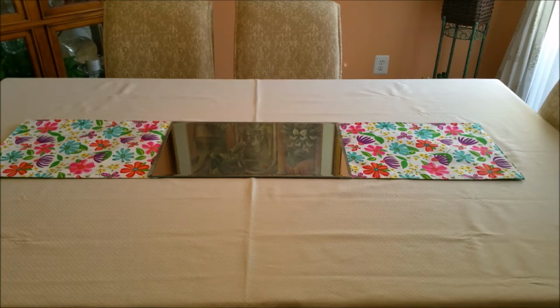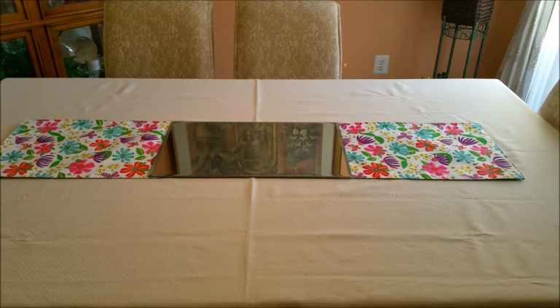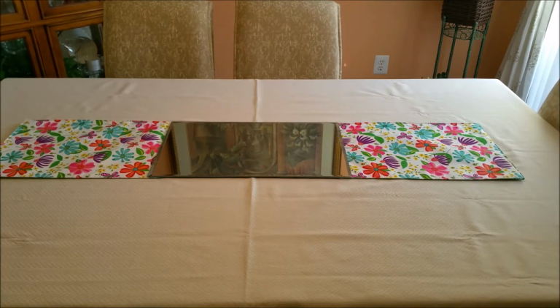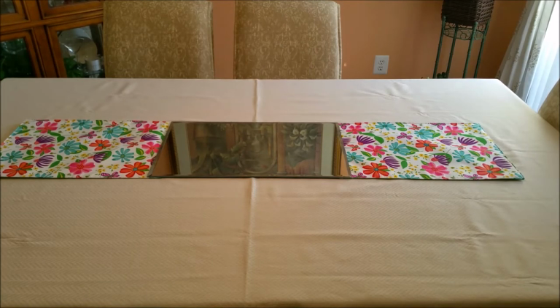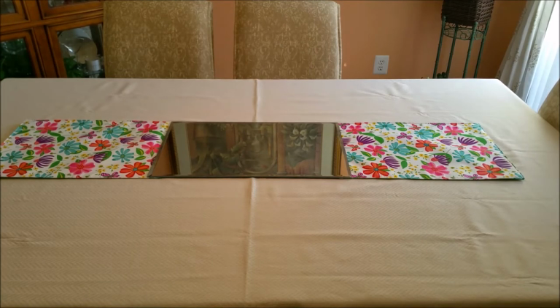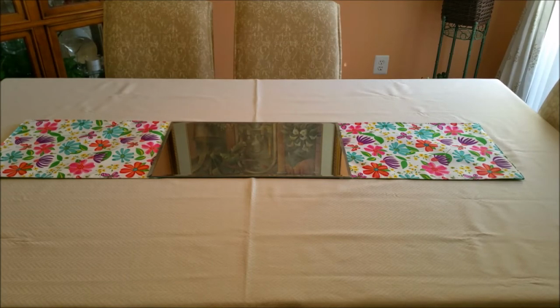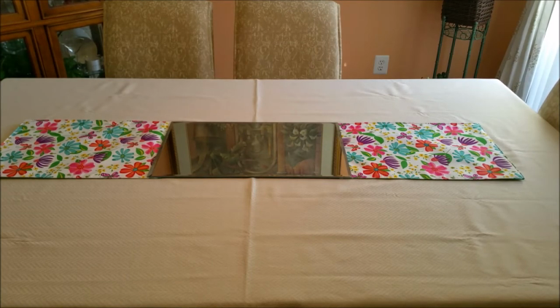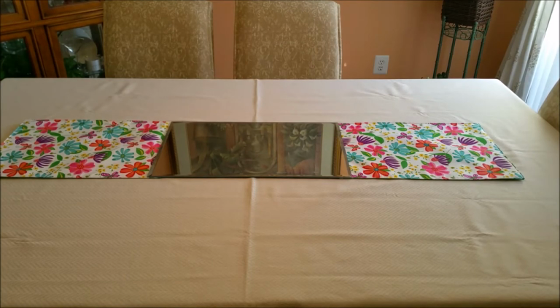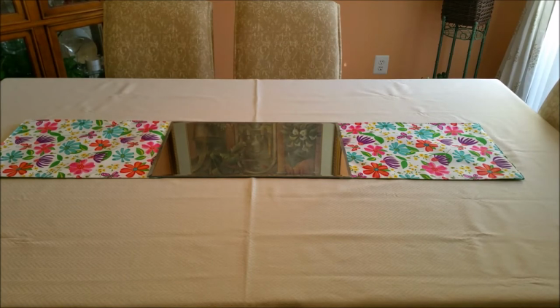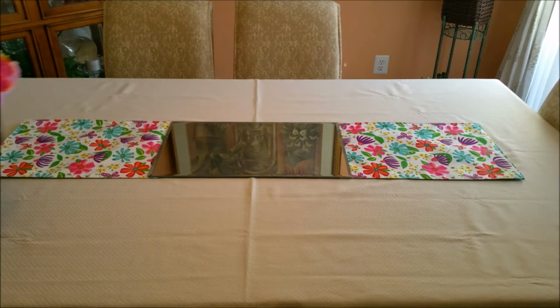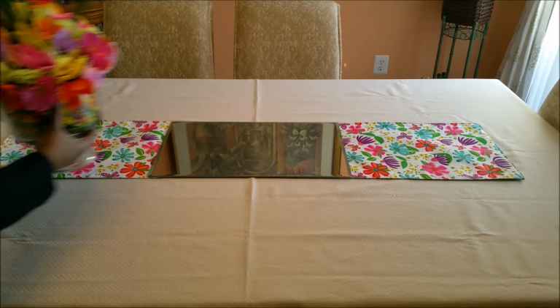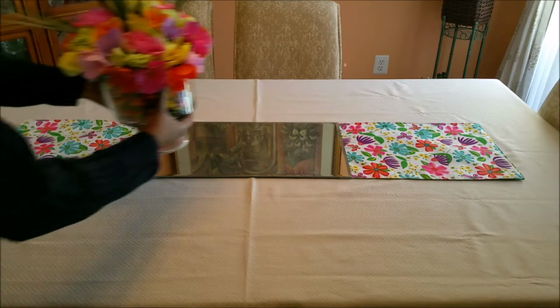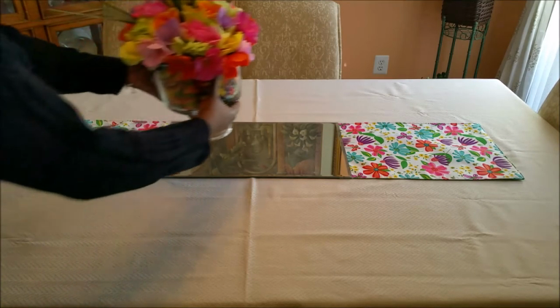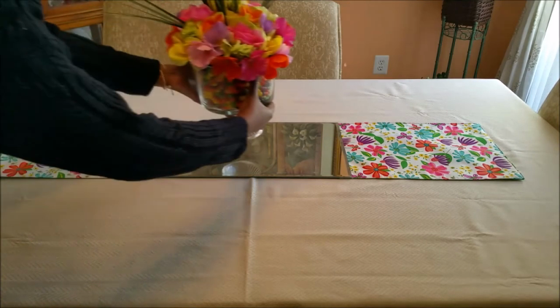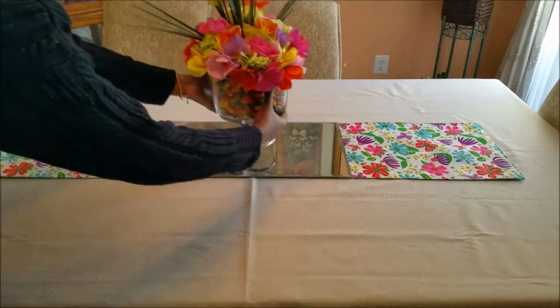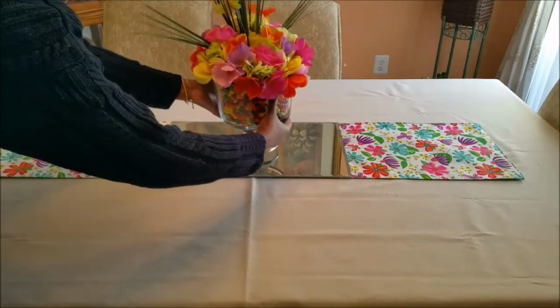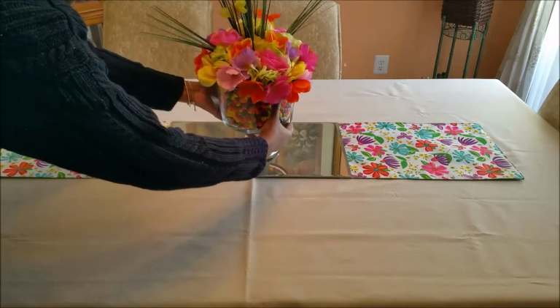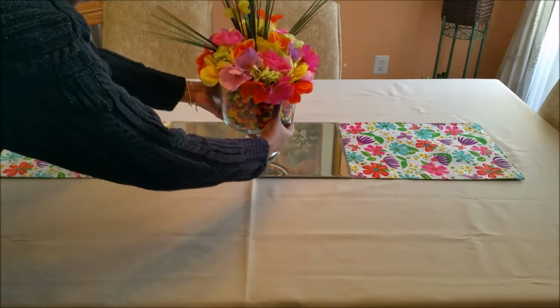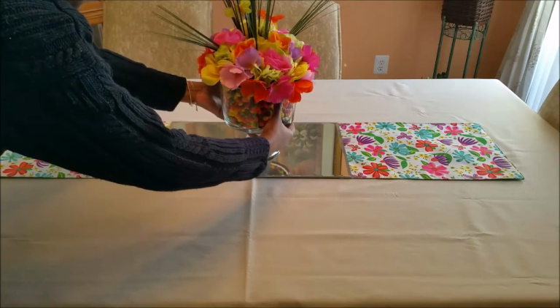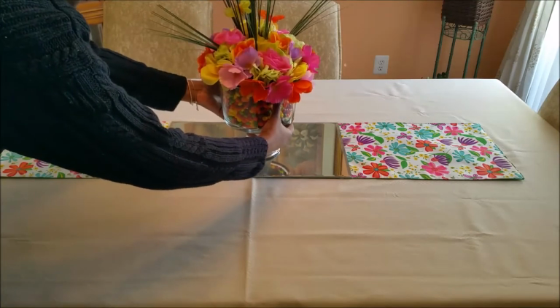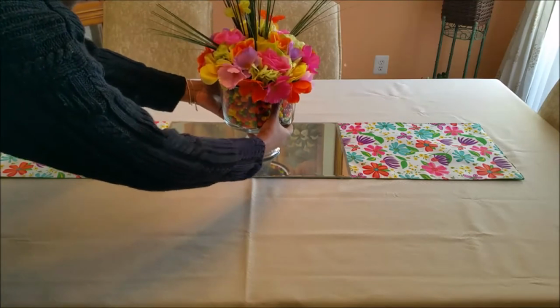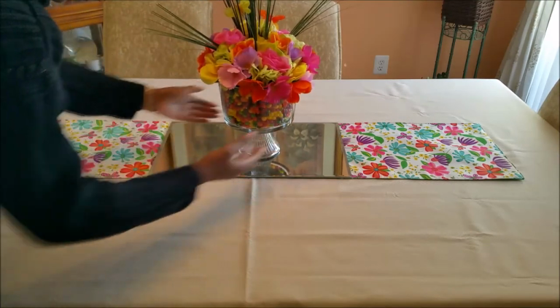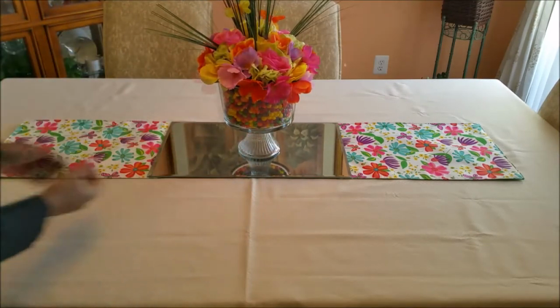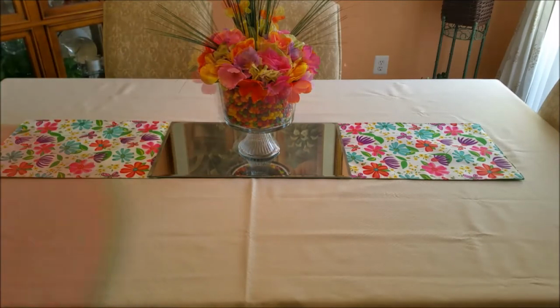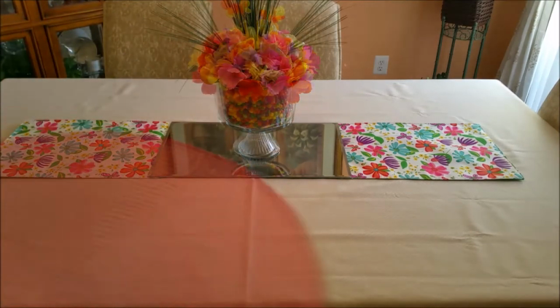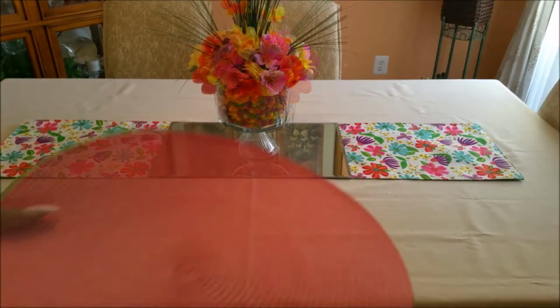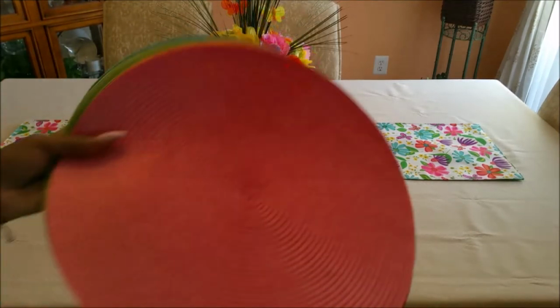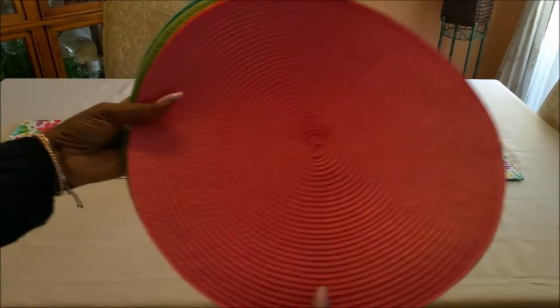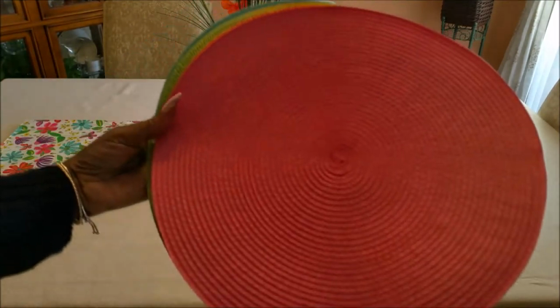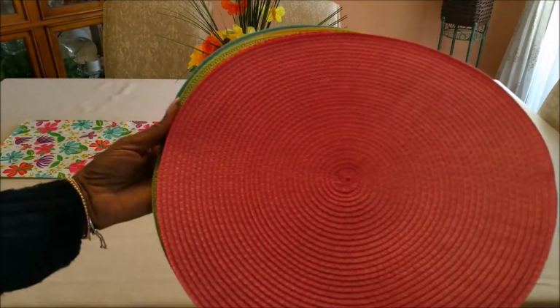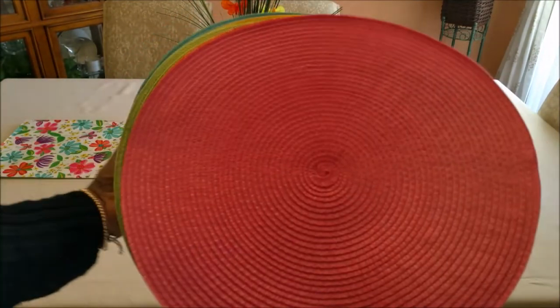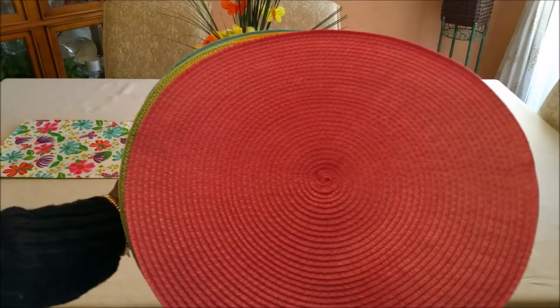Now I'm going to add the centerpiece to the table. And now I'm going to add my placemats.